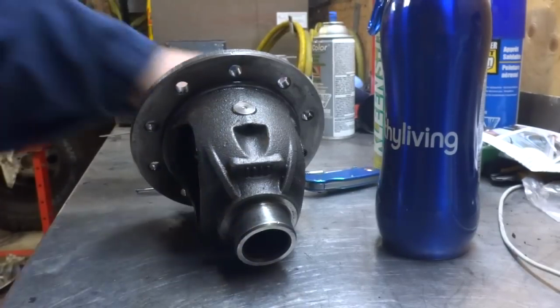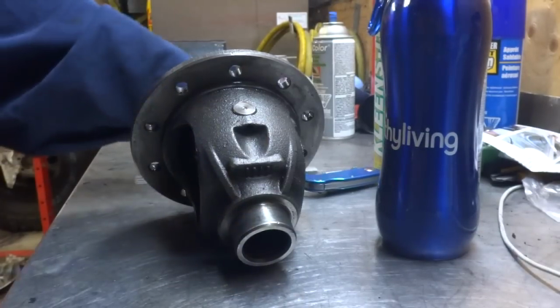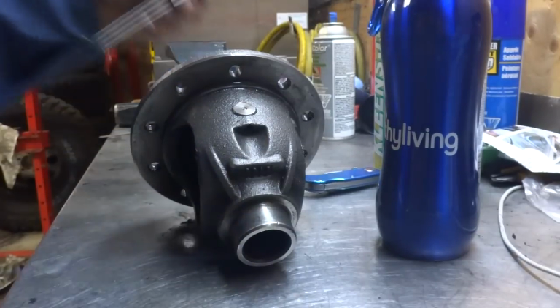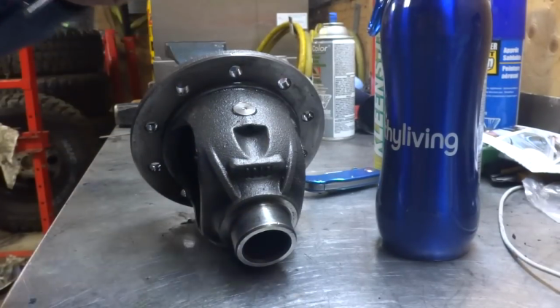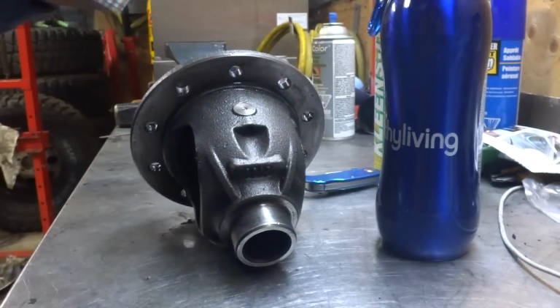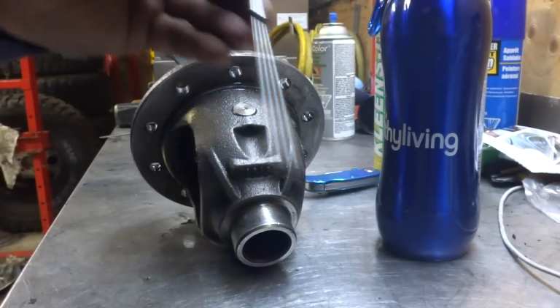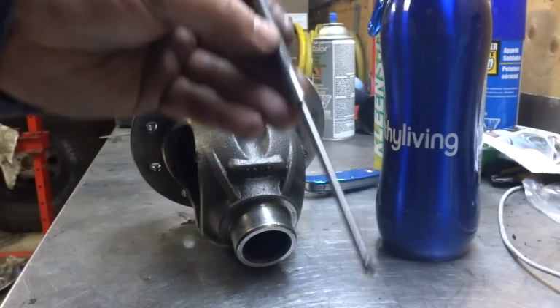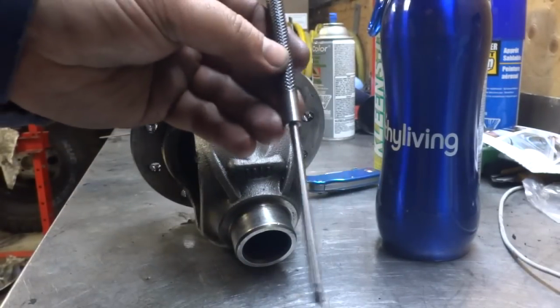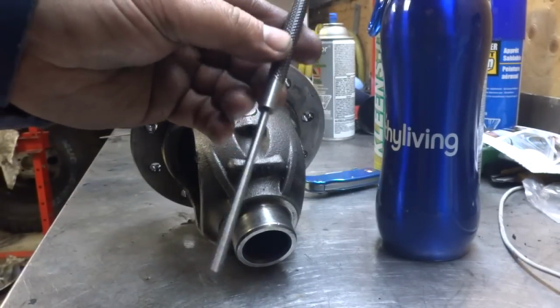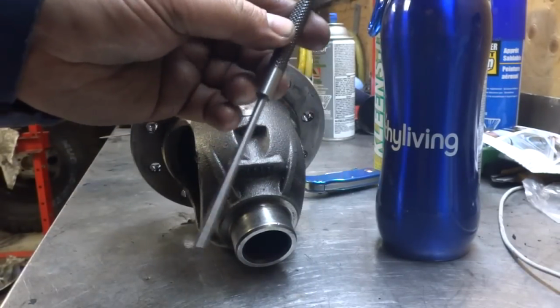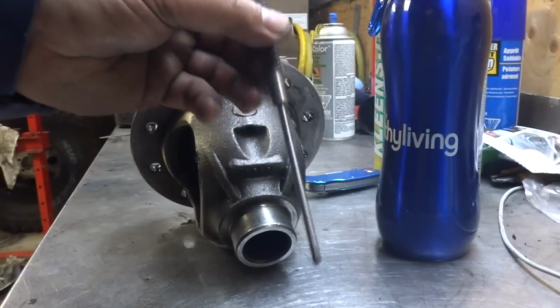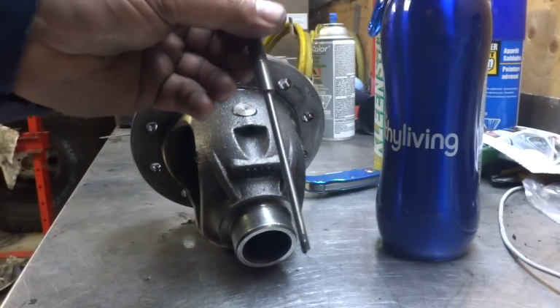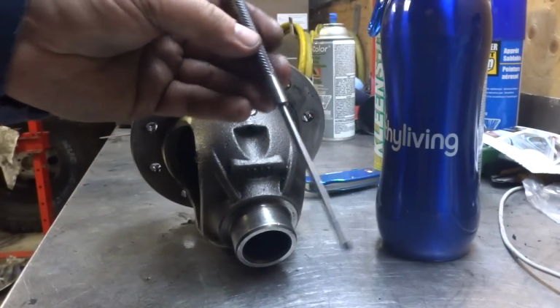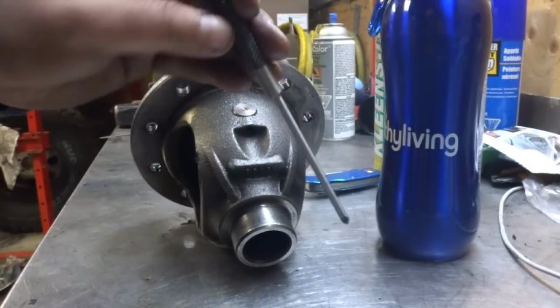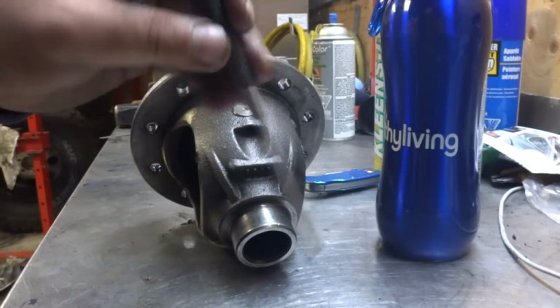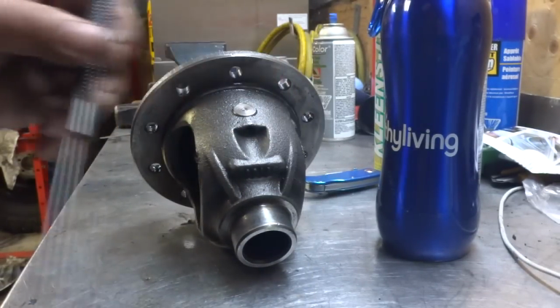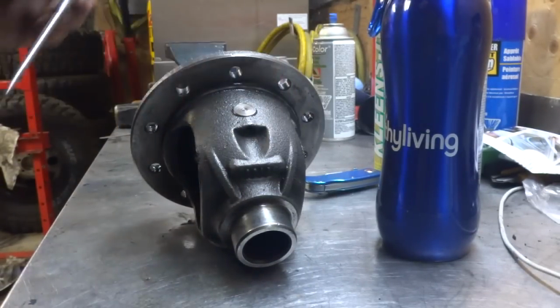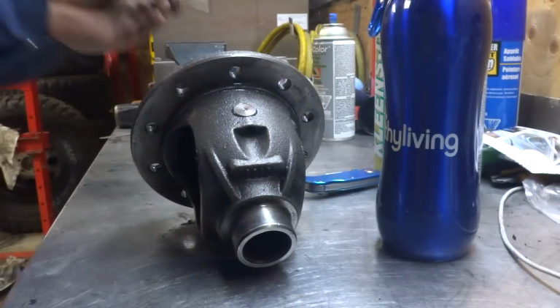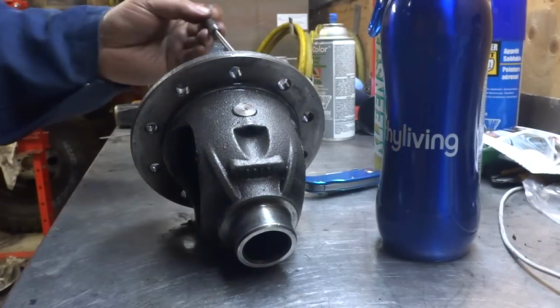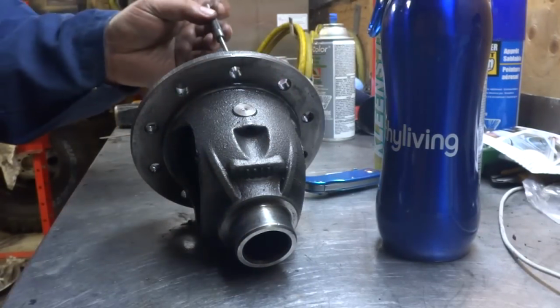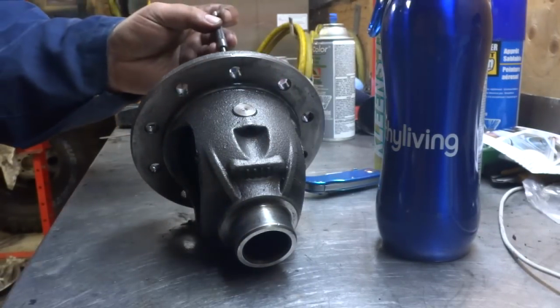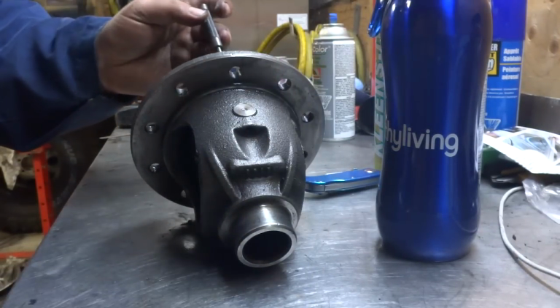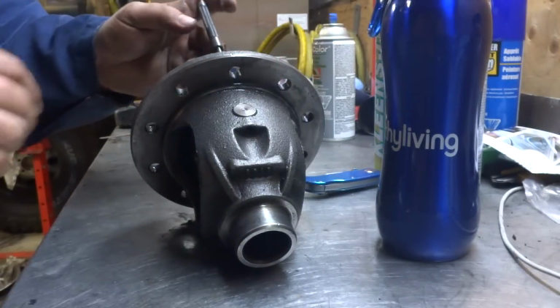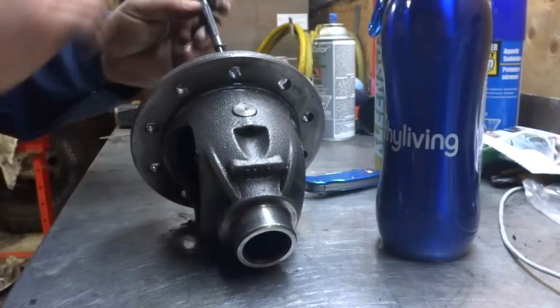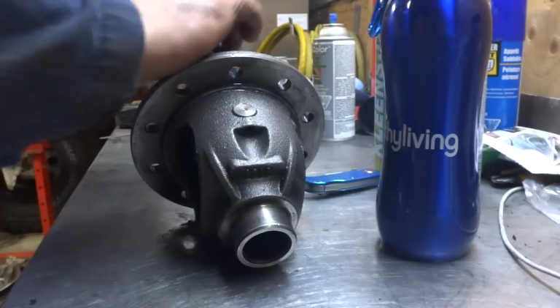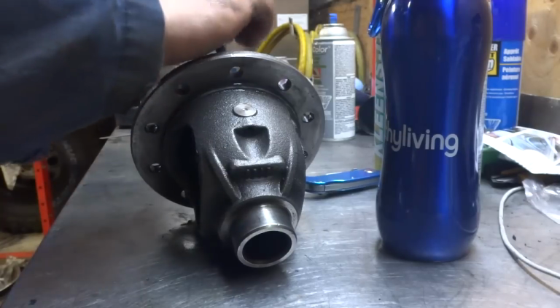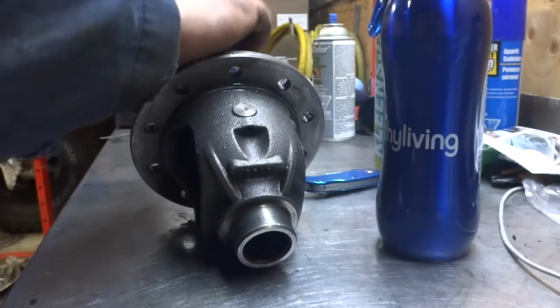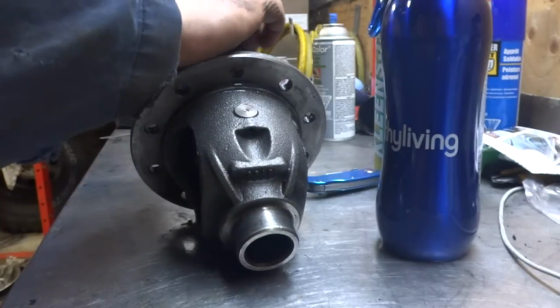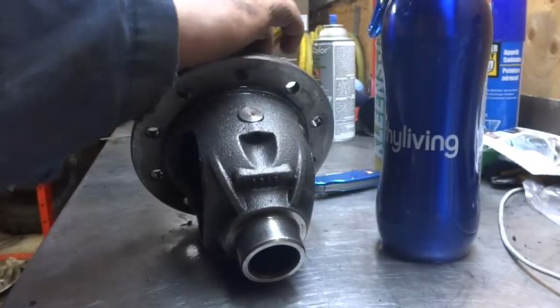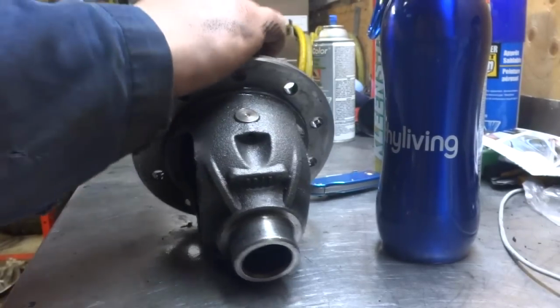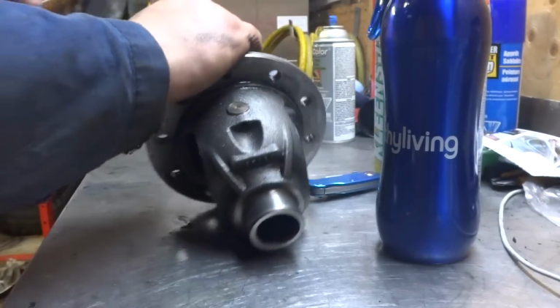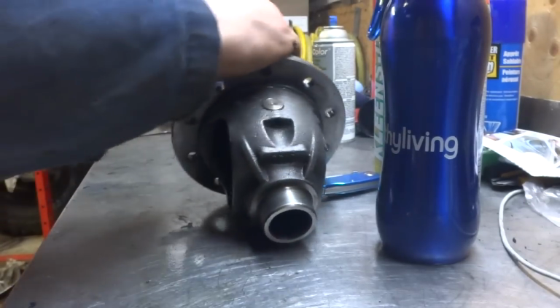You're going to need a fairly large punch. This one here is long enough, so I'm going to stick it in the end of the differential and grab my hammer.